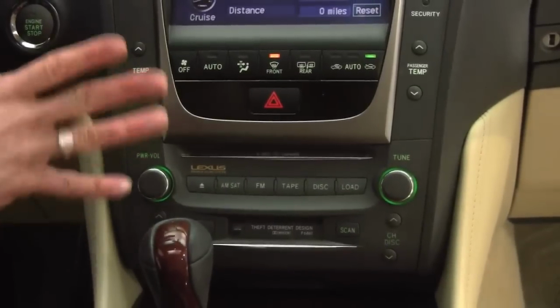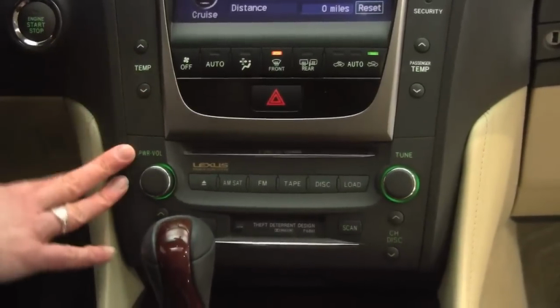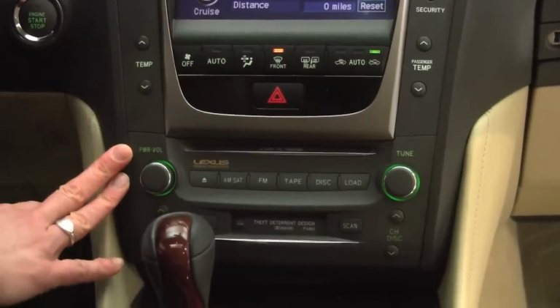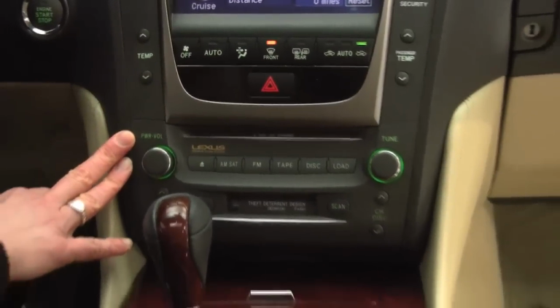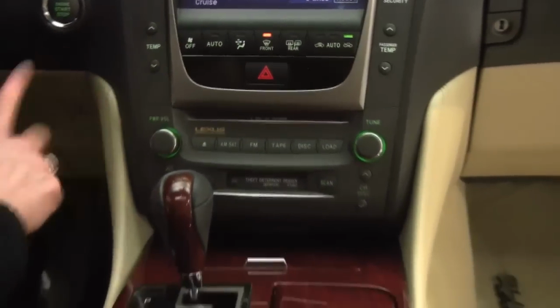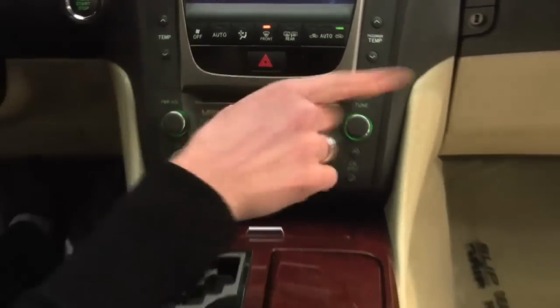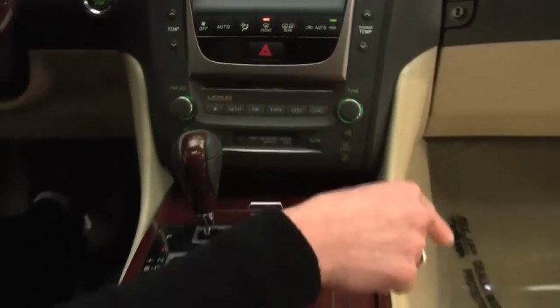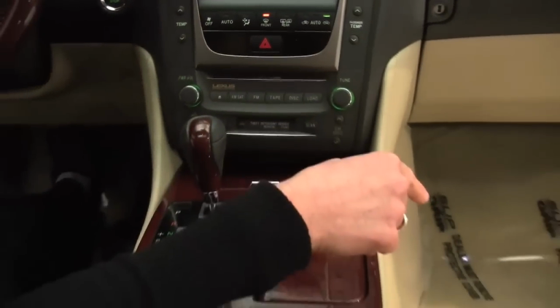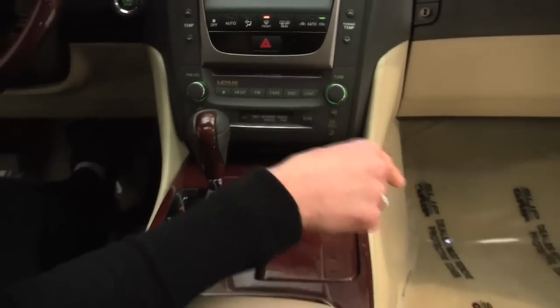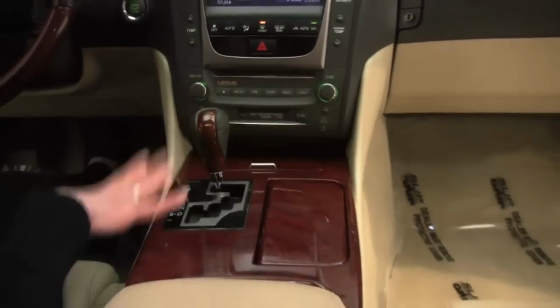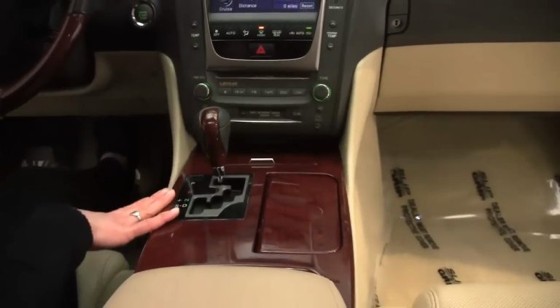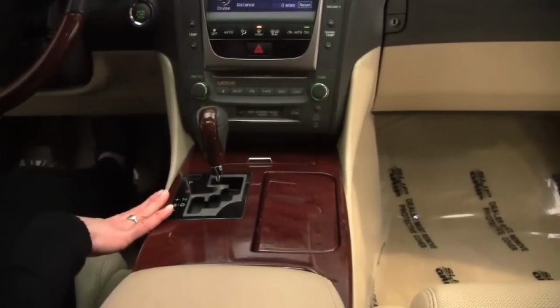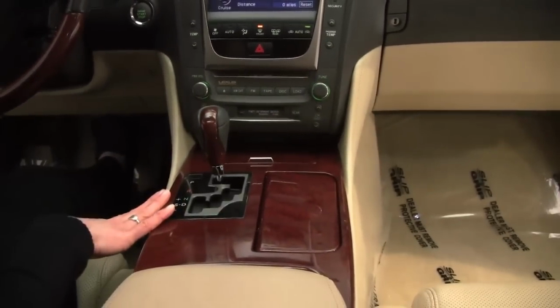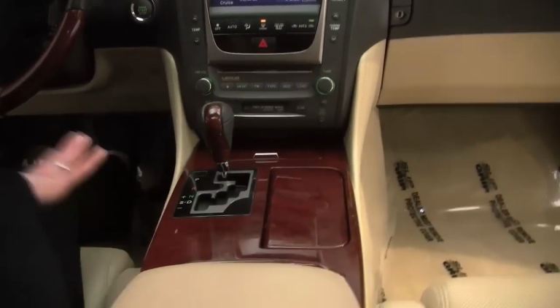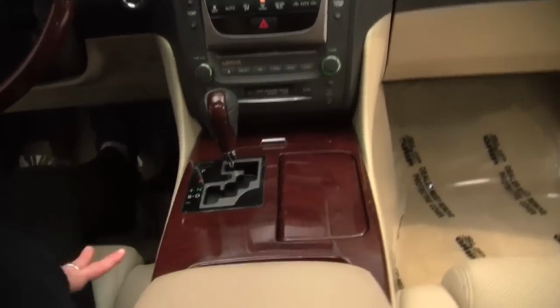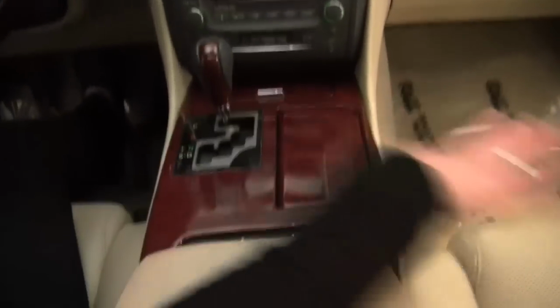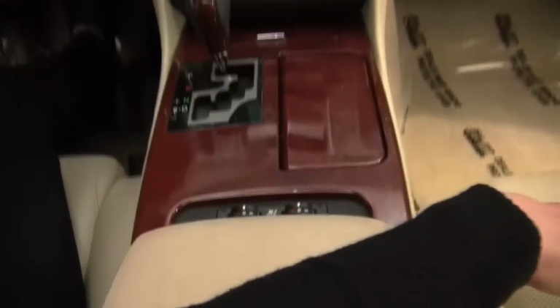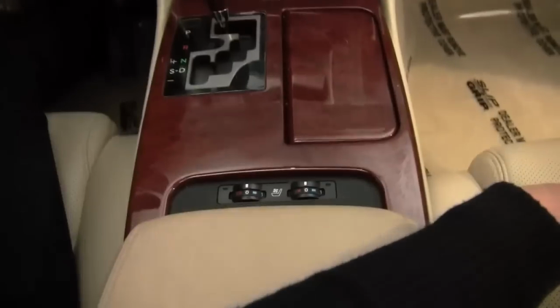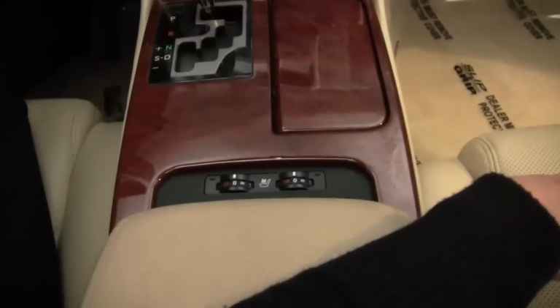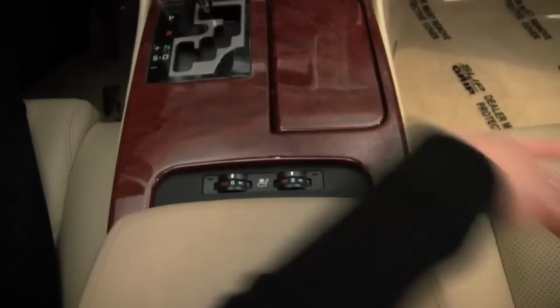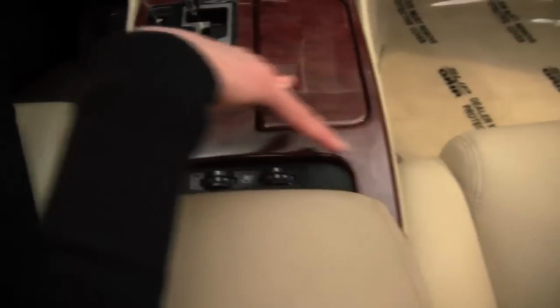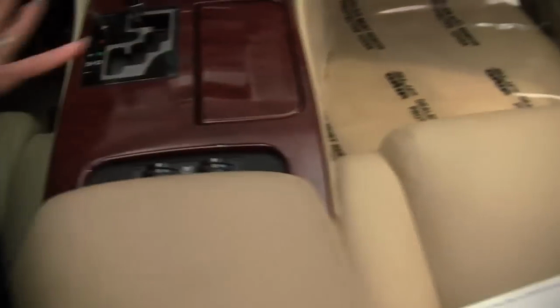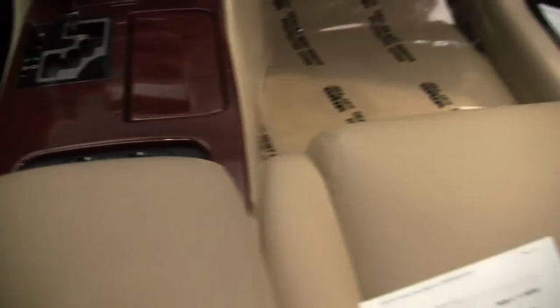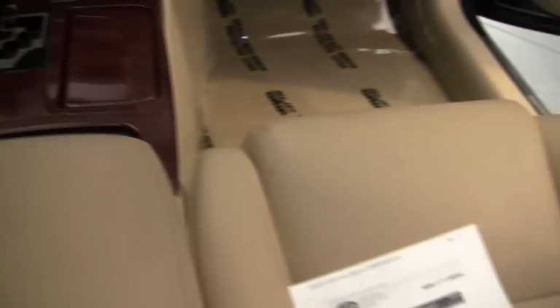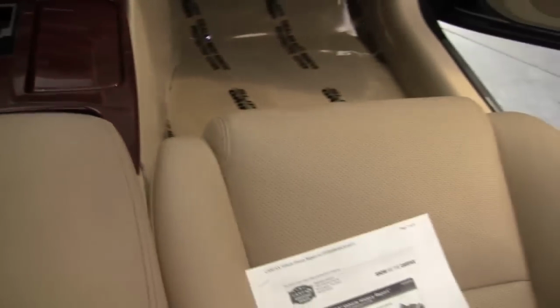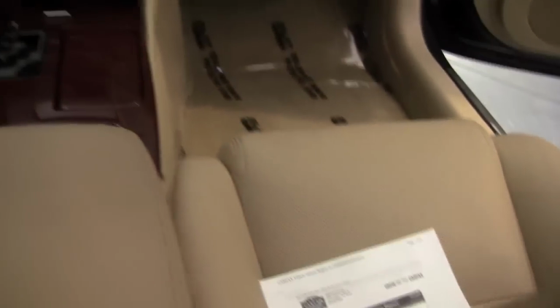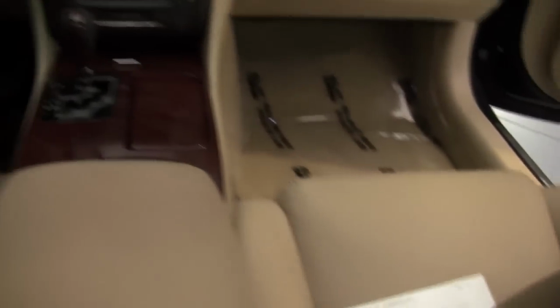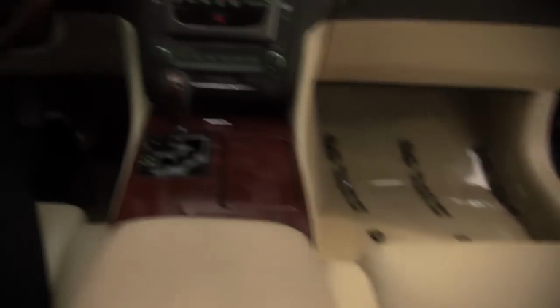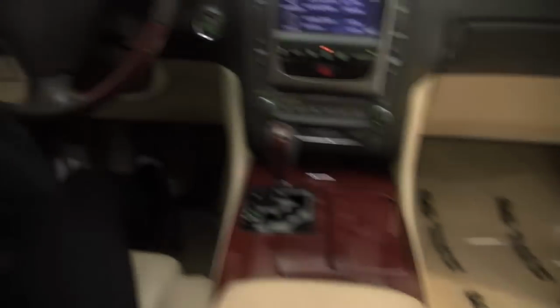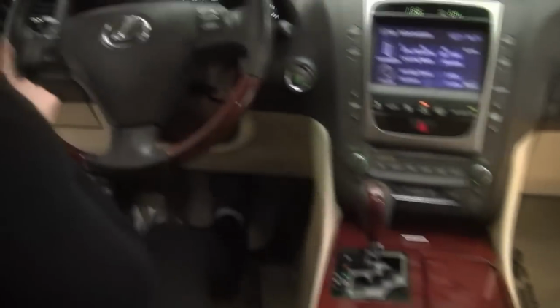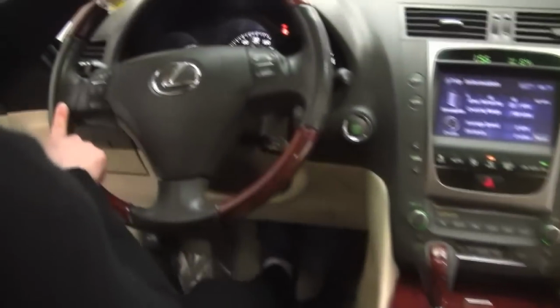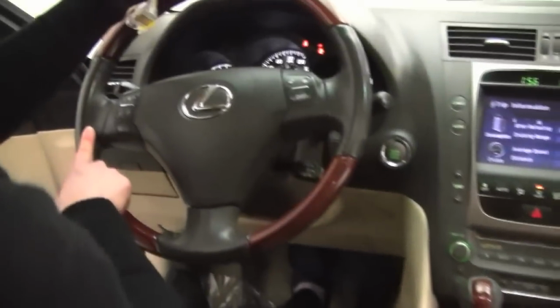Six disc CD changer. Dual zone climate control. Automatic transmission. Heated and cooled front seats. Love the wood. Cruise control. Steering wheel mounted audio controls.